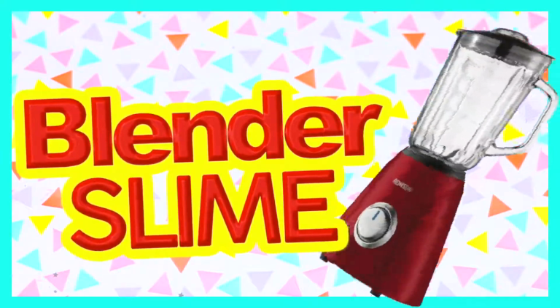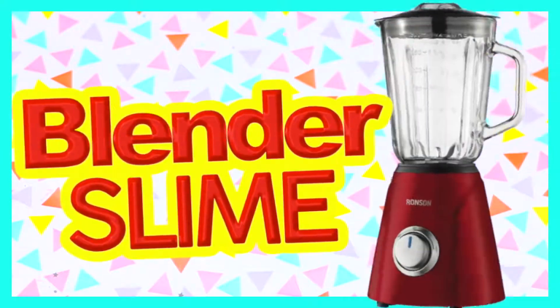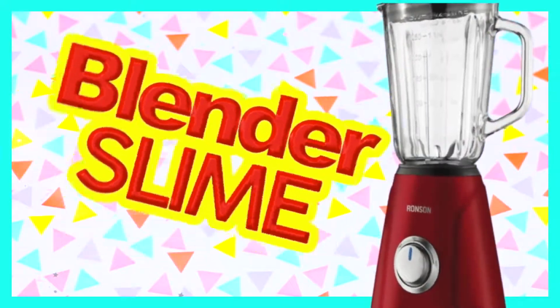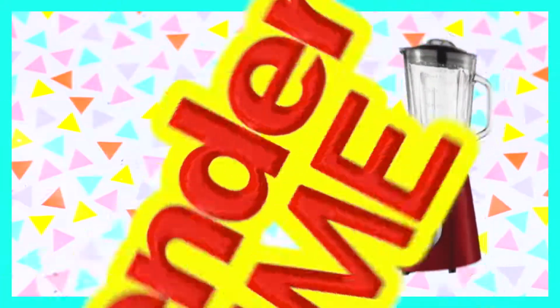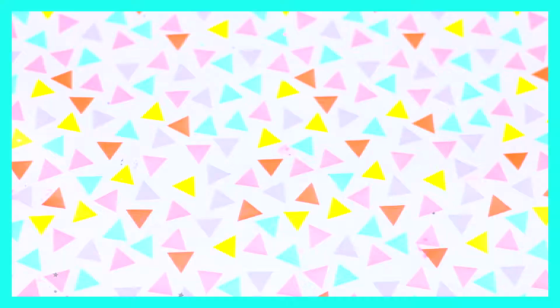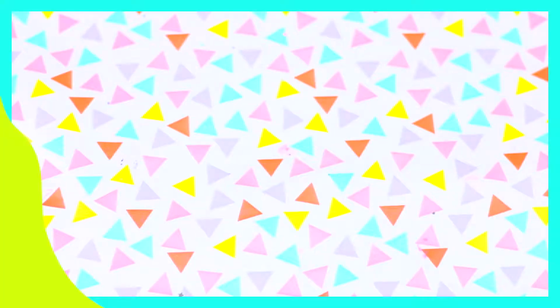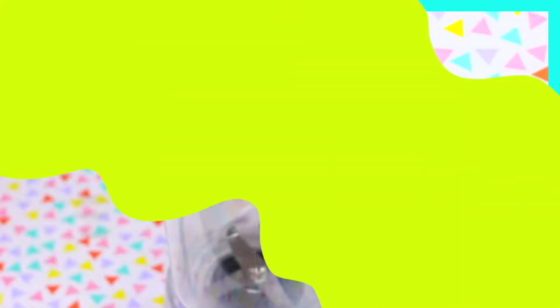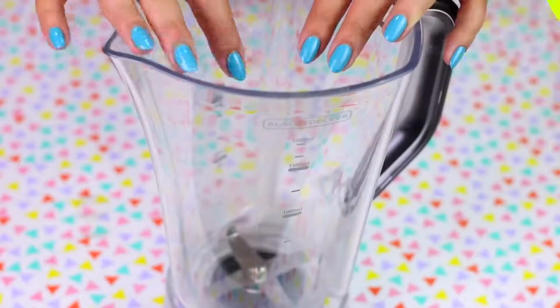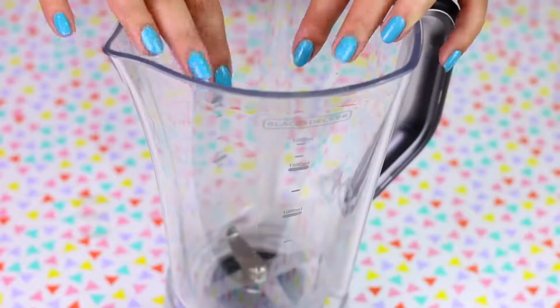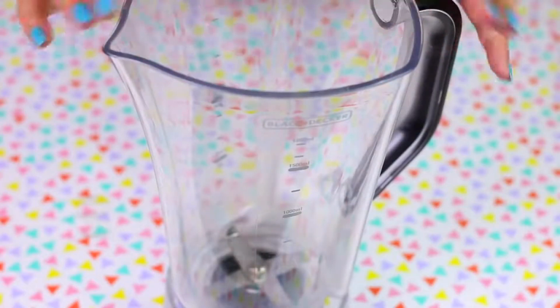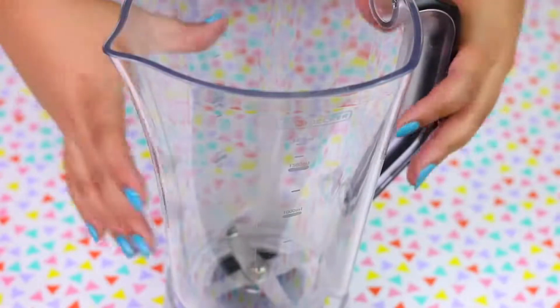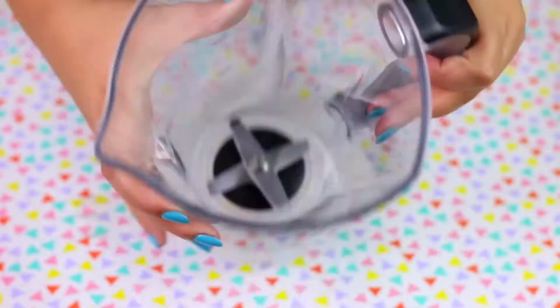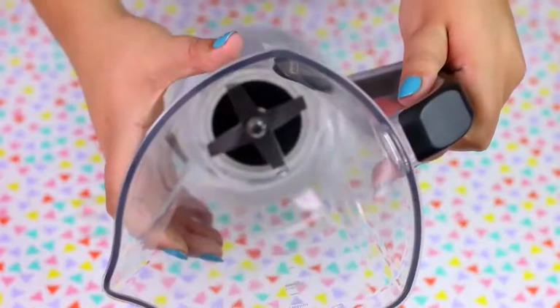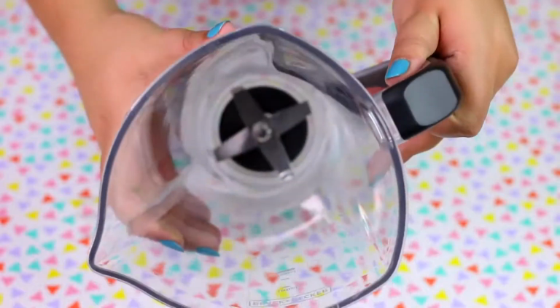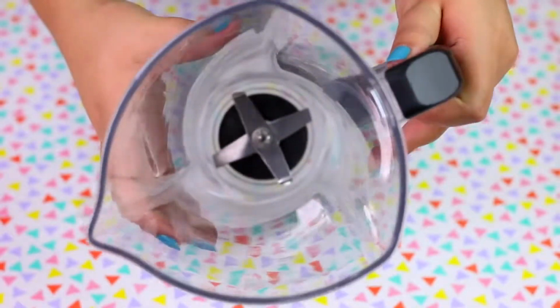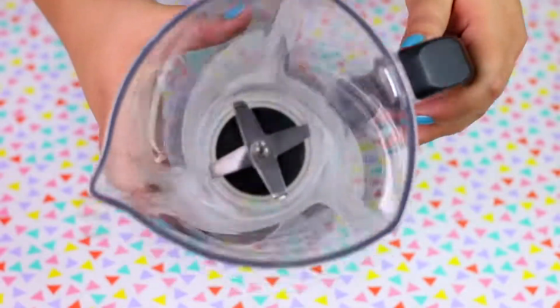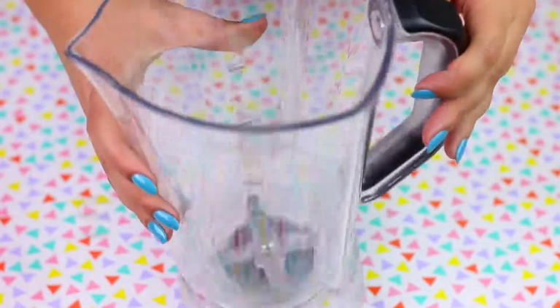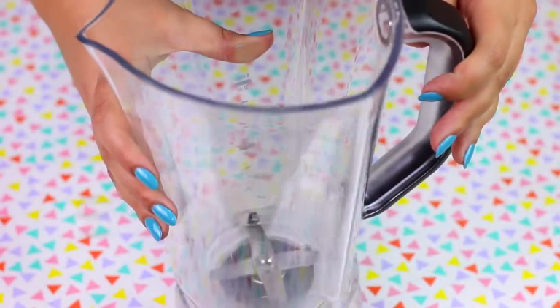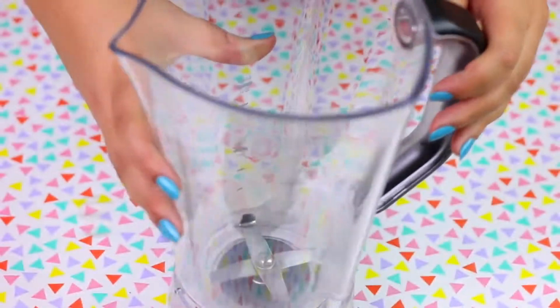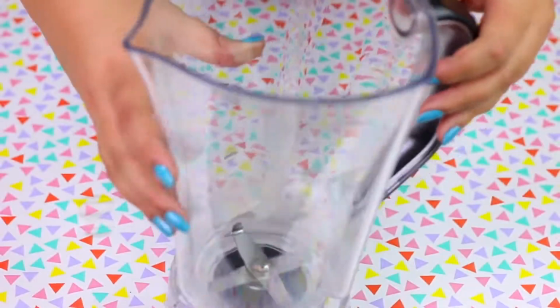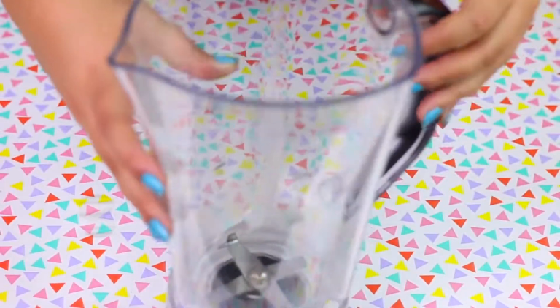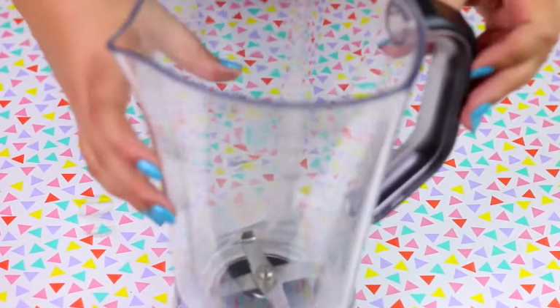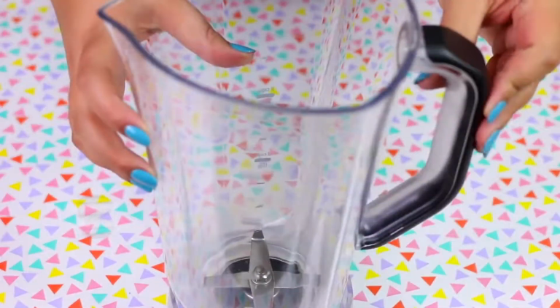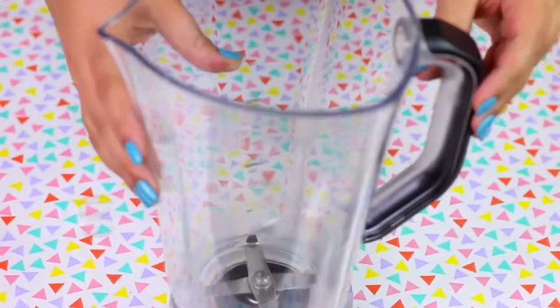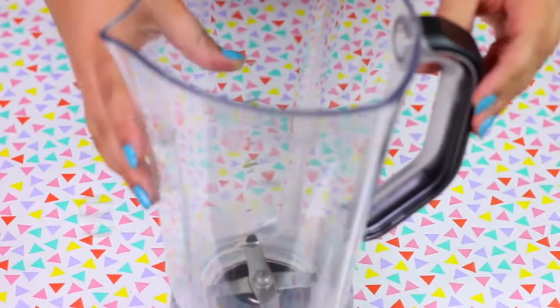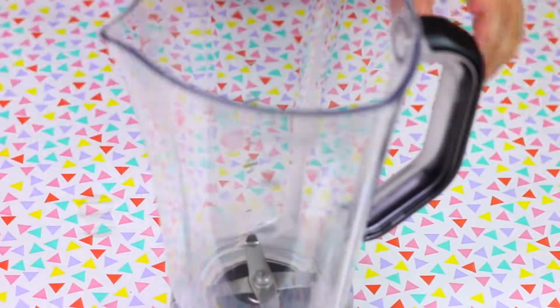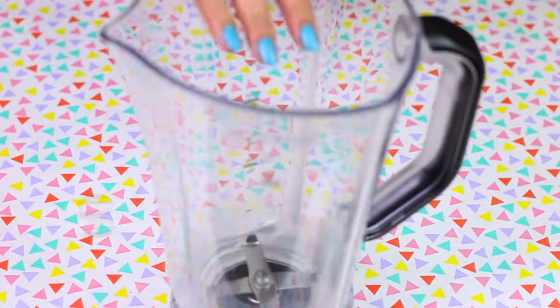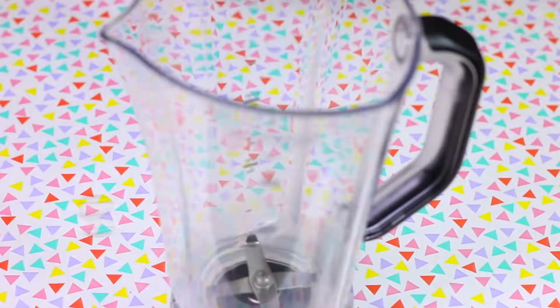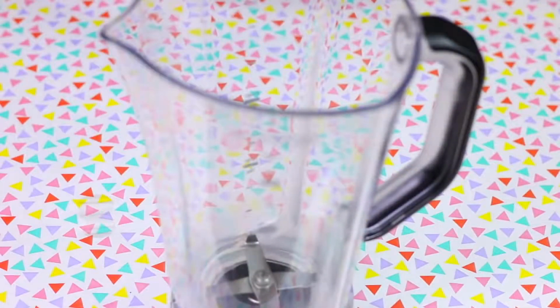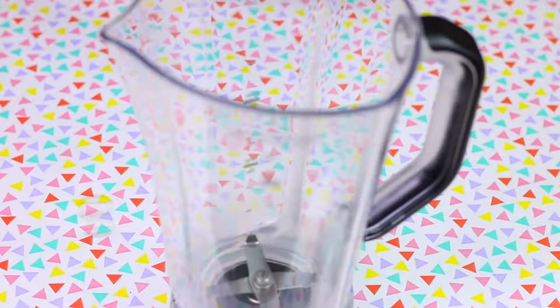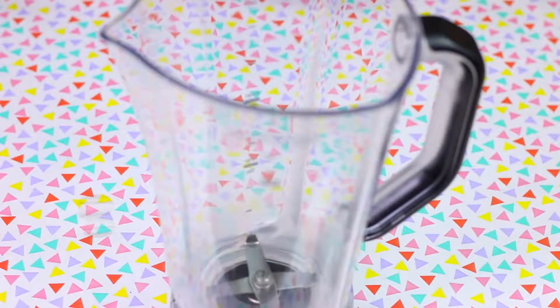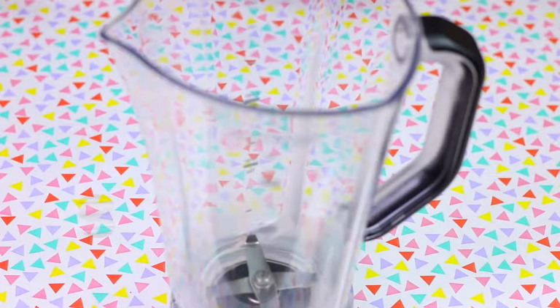First we are going to attempt to make slime using a blender. I really have no idea if this is going to work or if this is going to ruin my blender forever, but let's try it out!